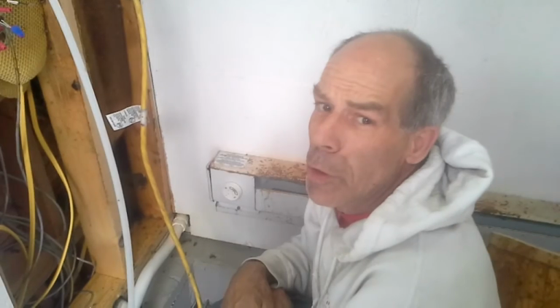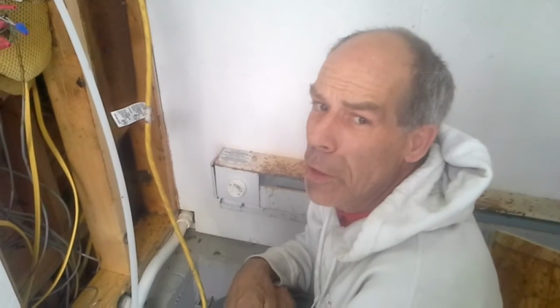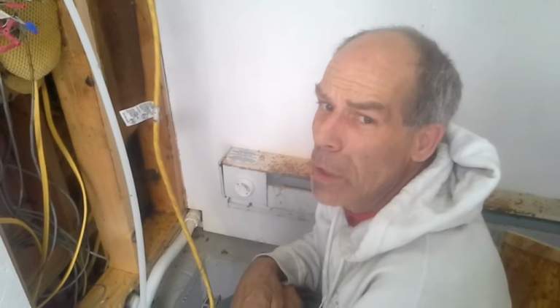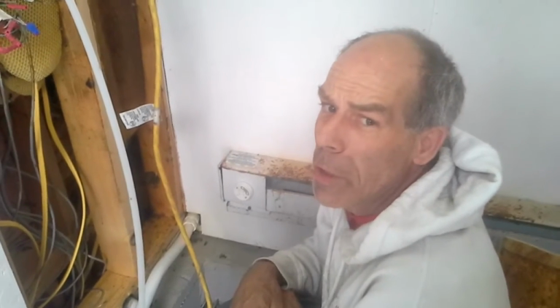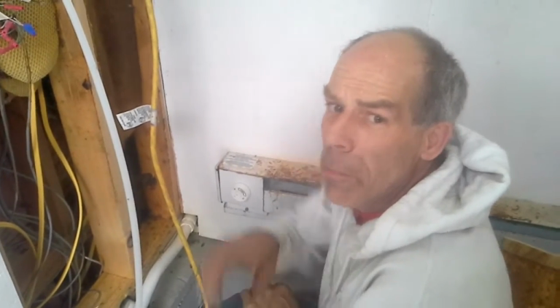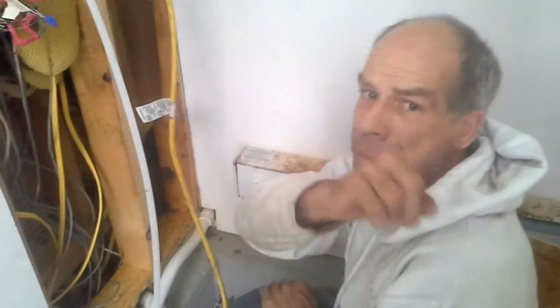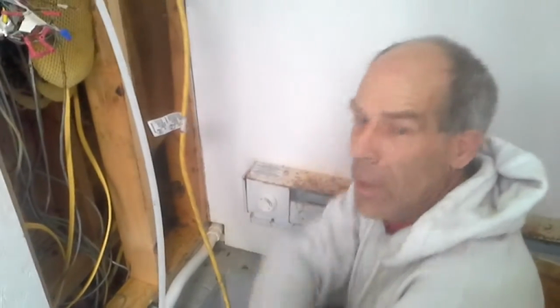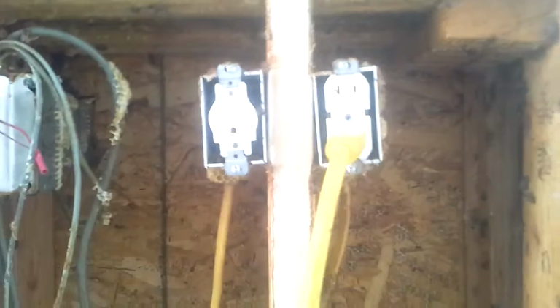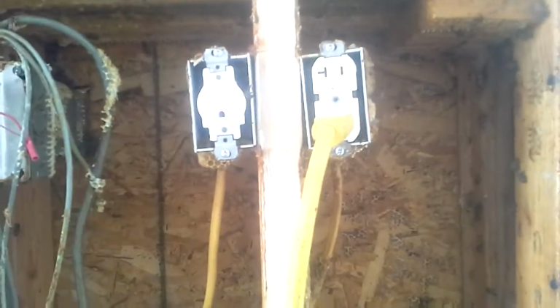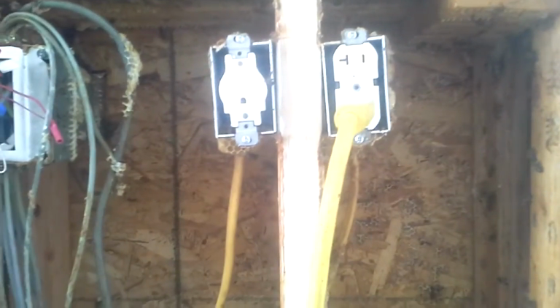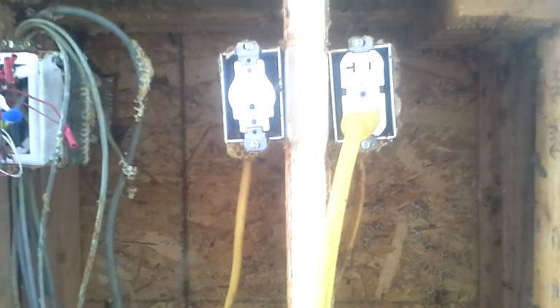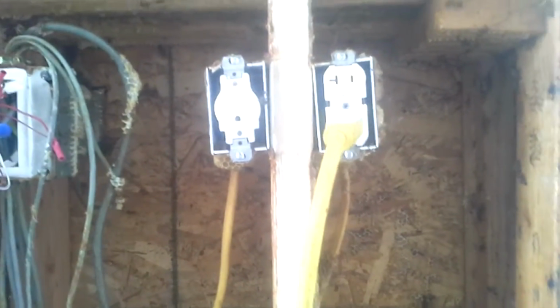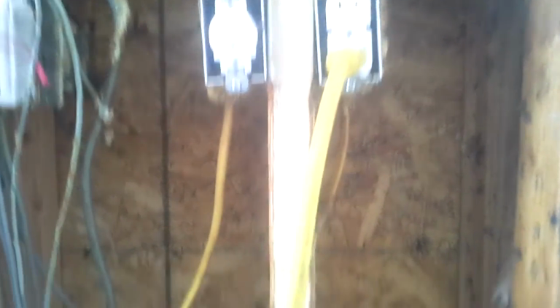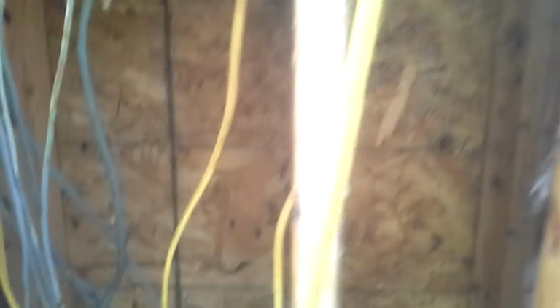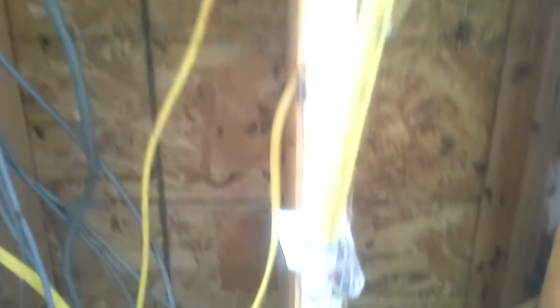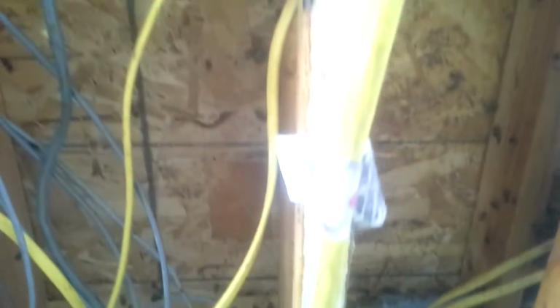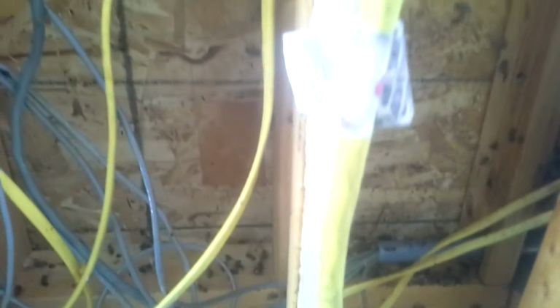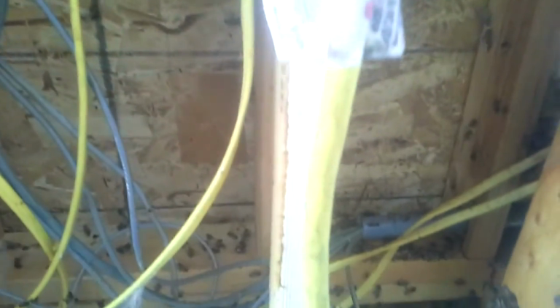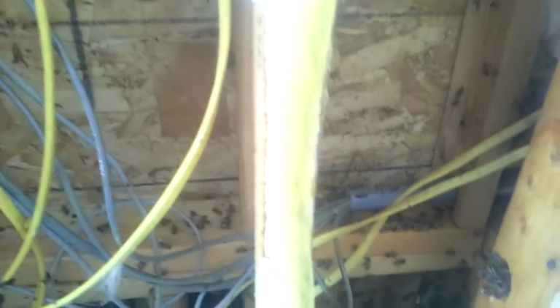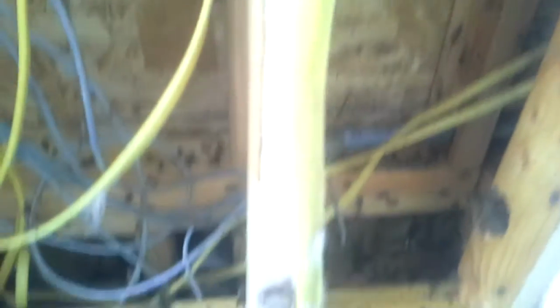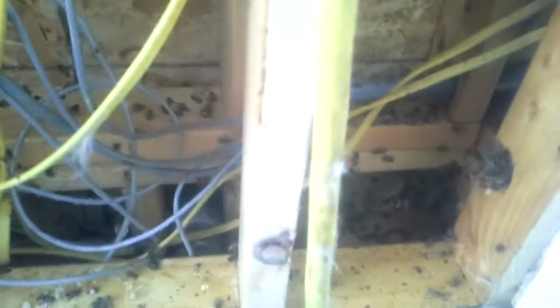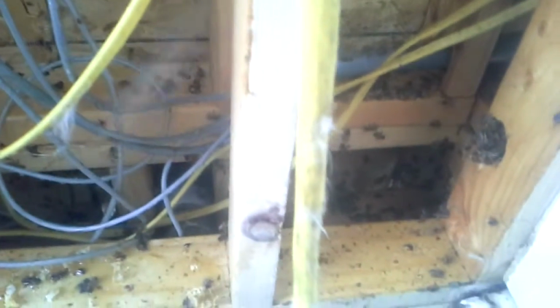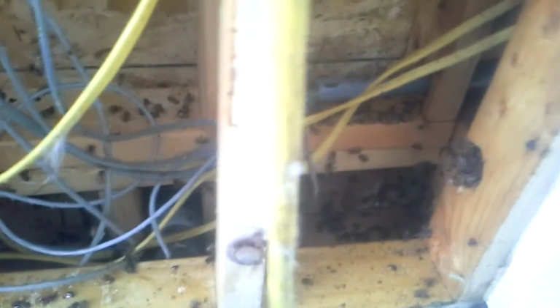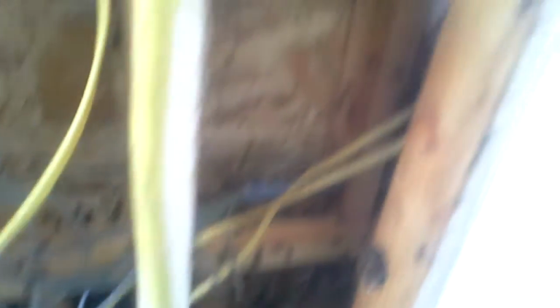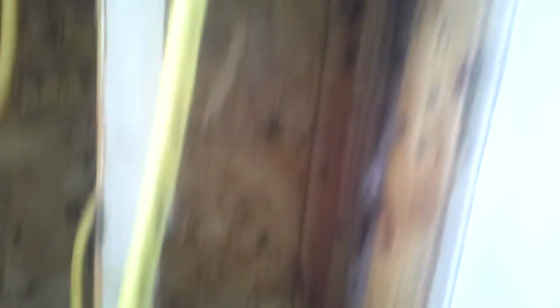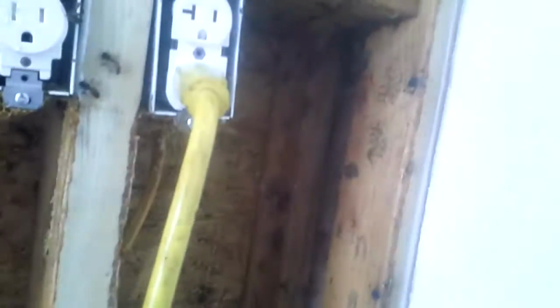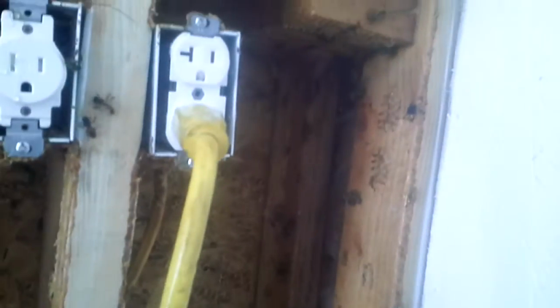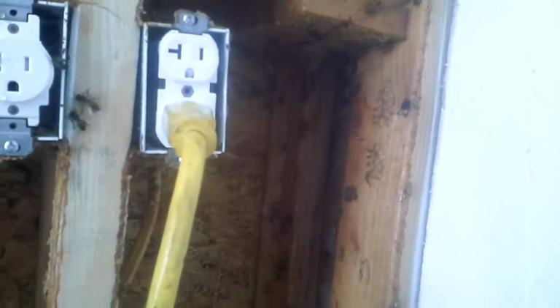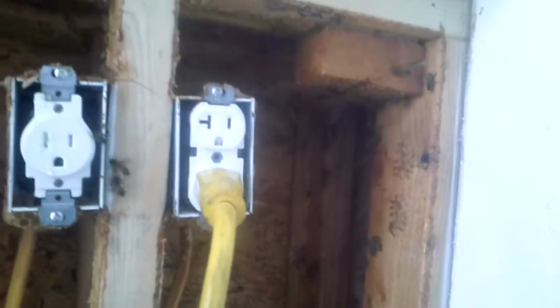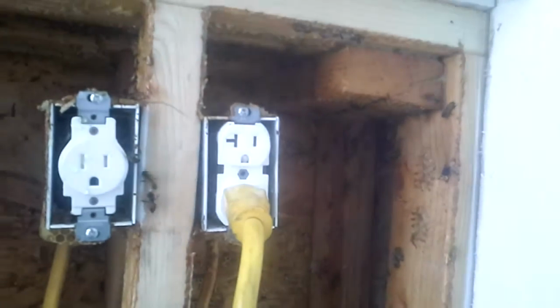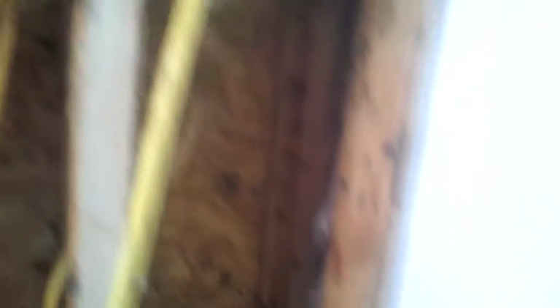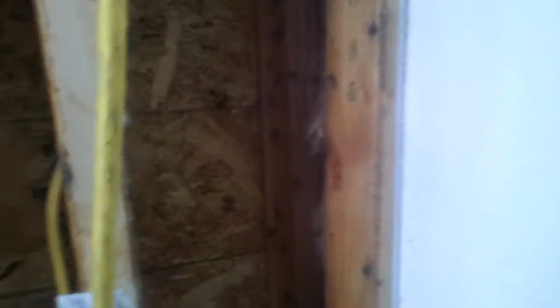I'll show you the videos when we finish up. And there you have it — it's all cleaned out. Tomorrow we'll come back about 6 a.m. and clean up the remainder of the few bees that are here.